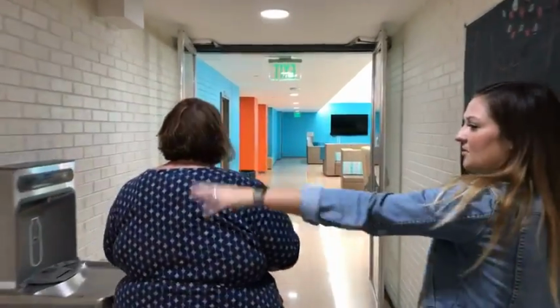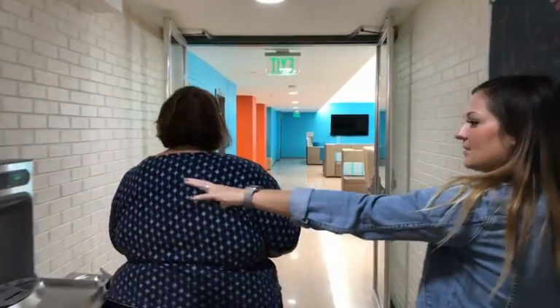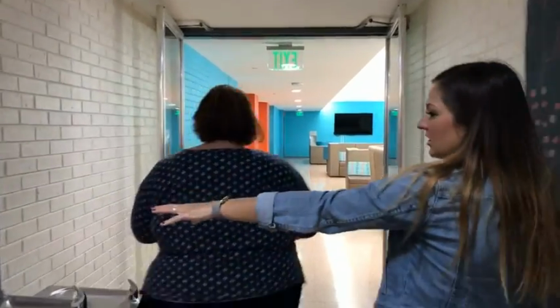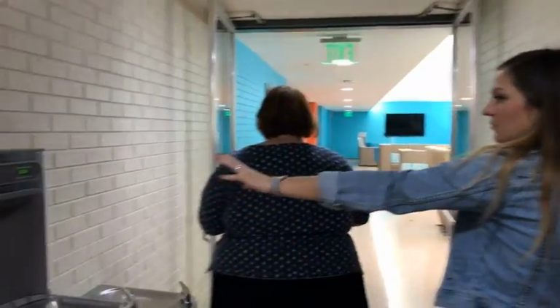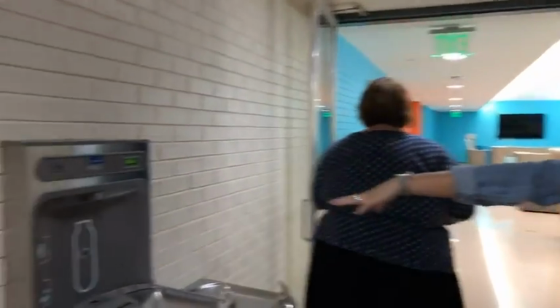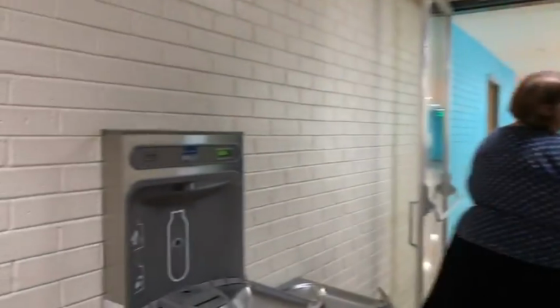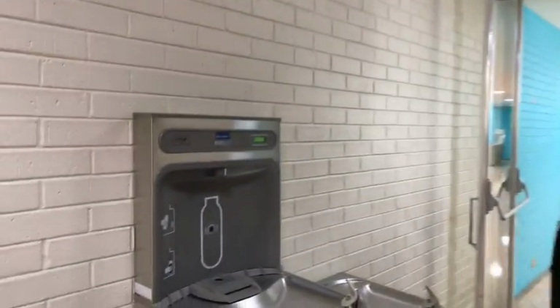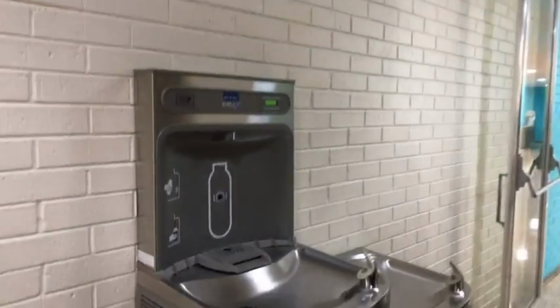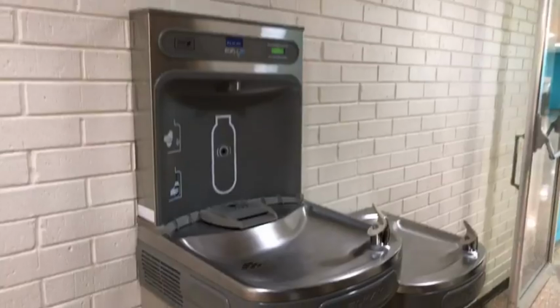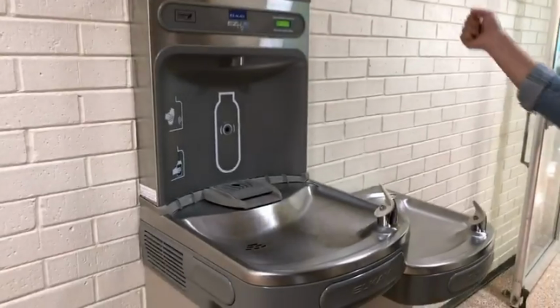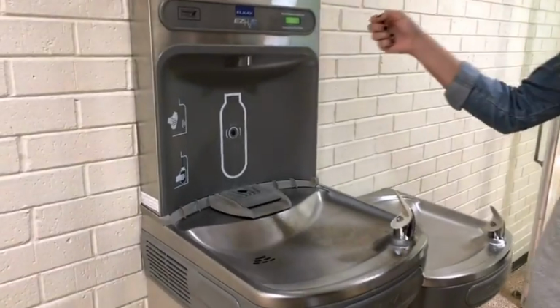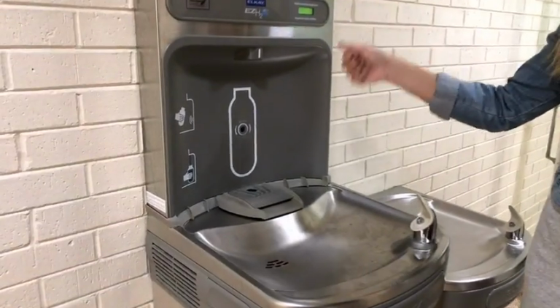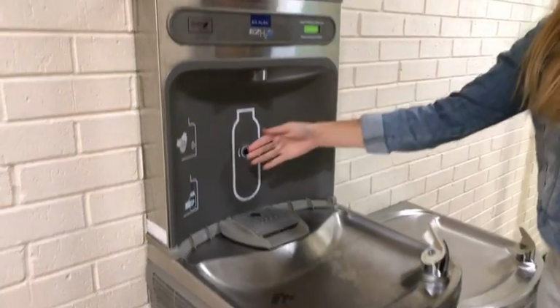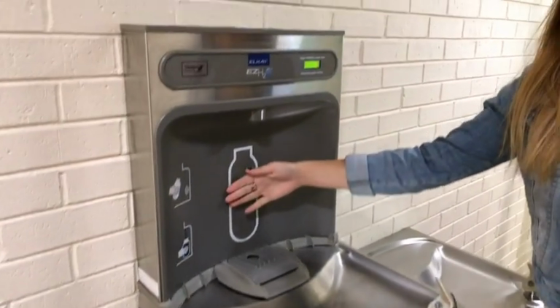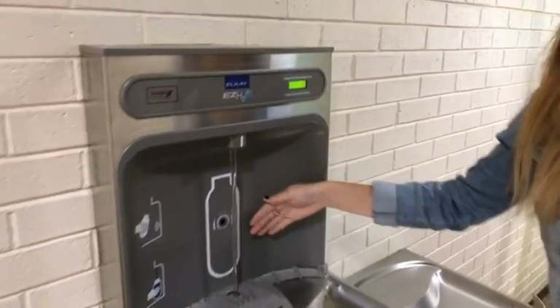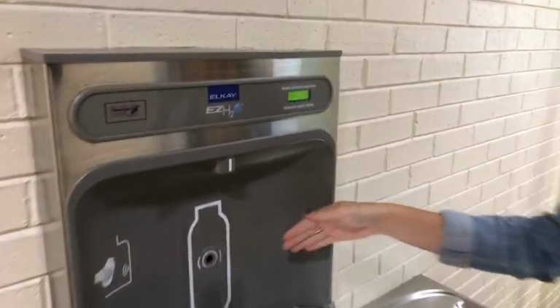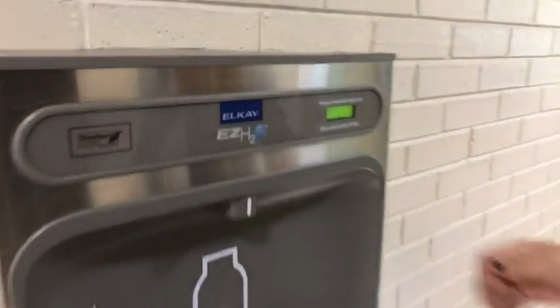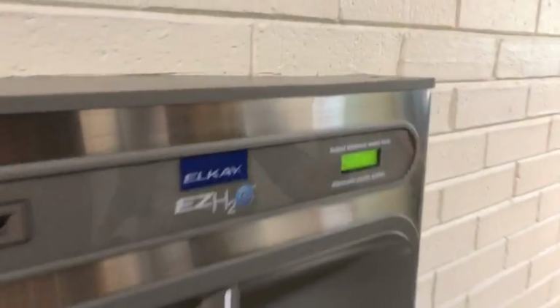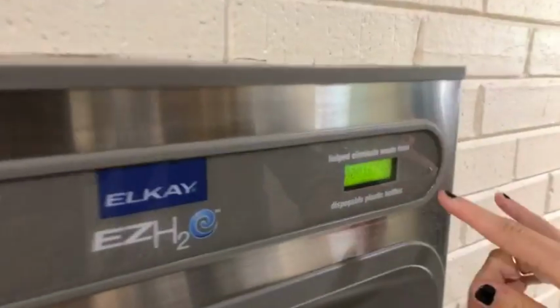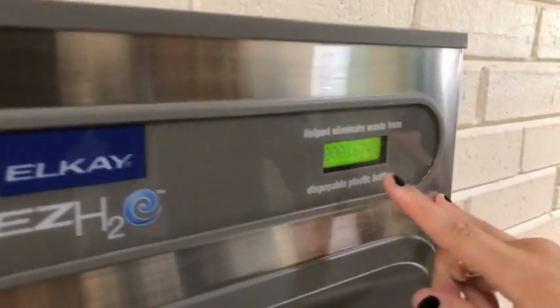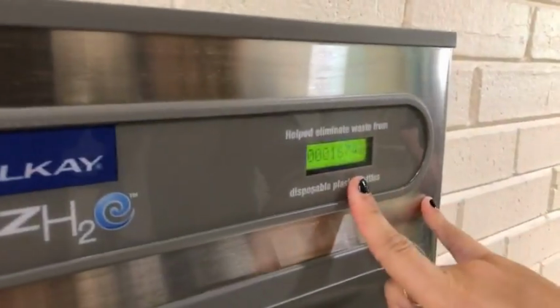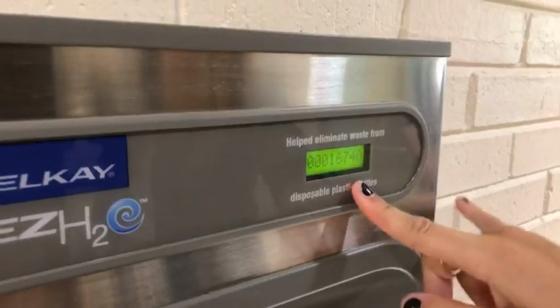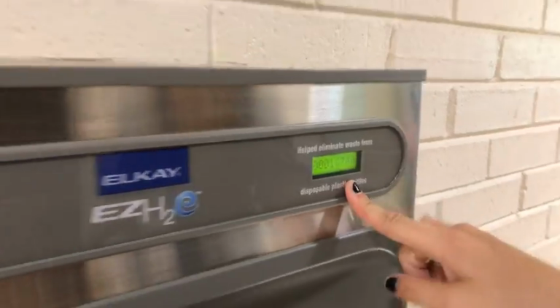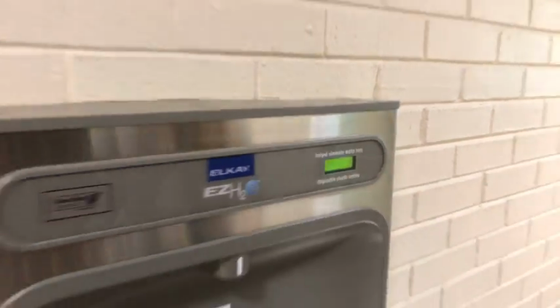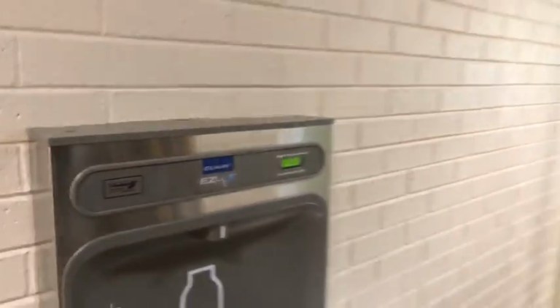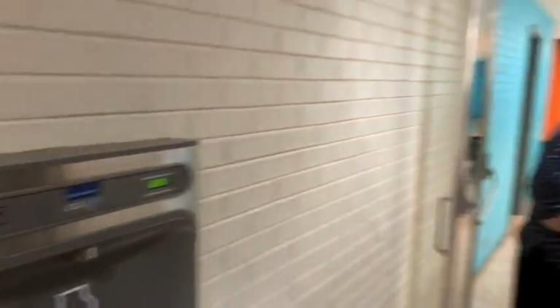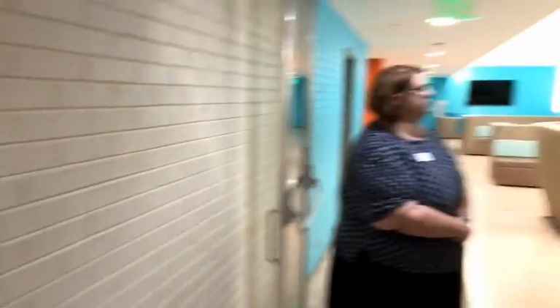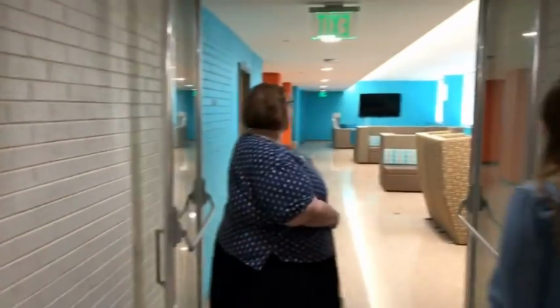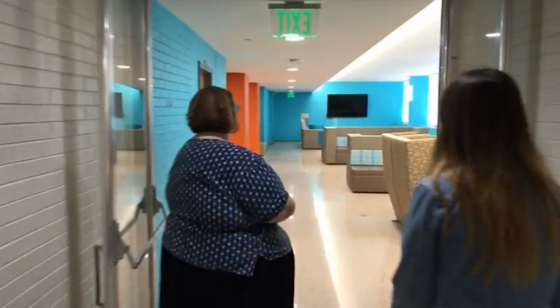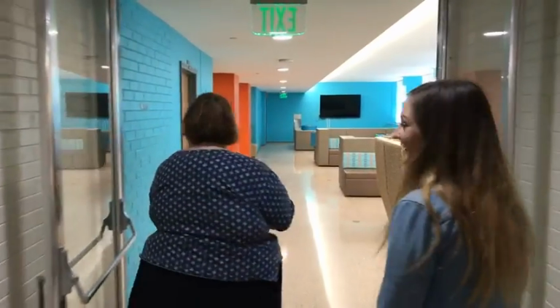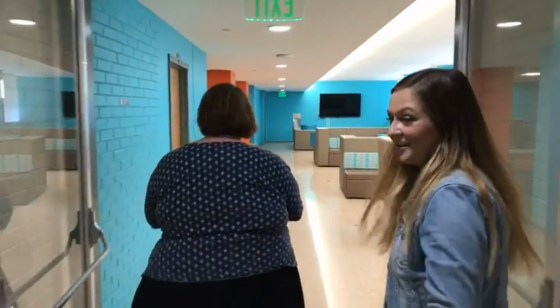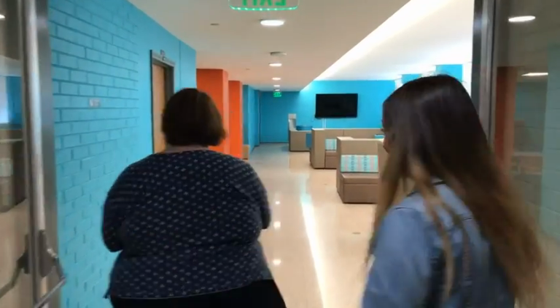There's a water station right here — just refill your water bottle. We're at 16,740 bottles of water diverted. Saving the earth!